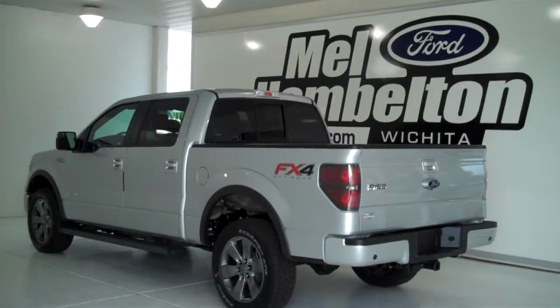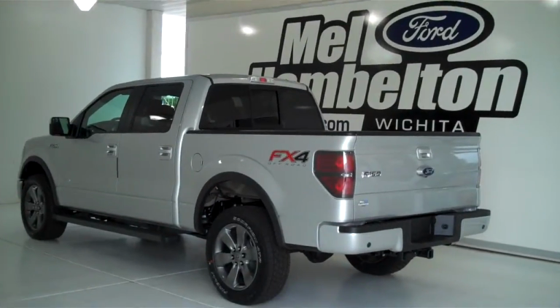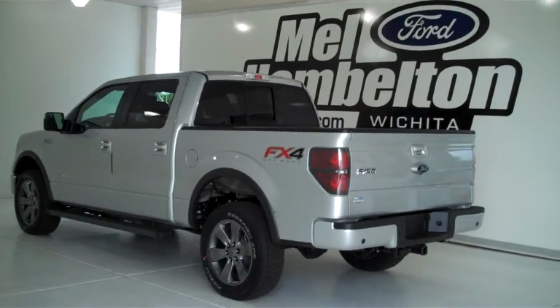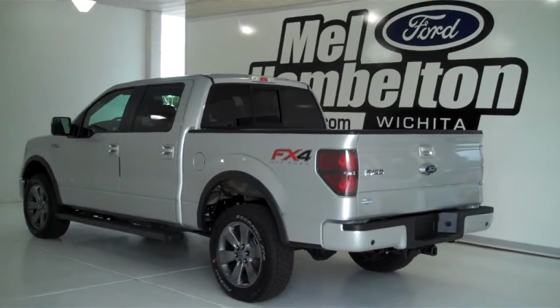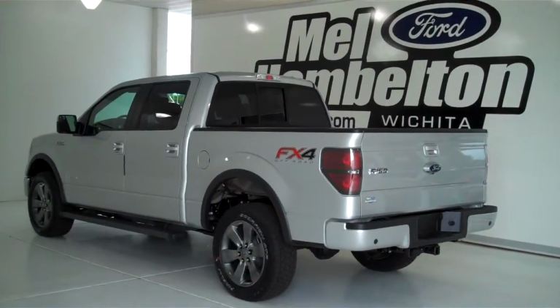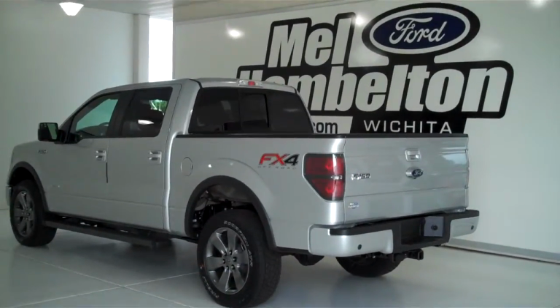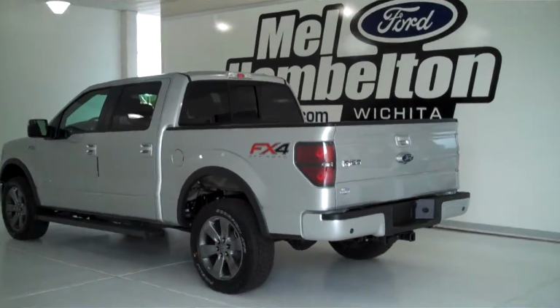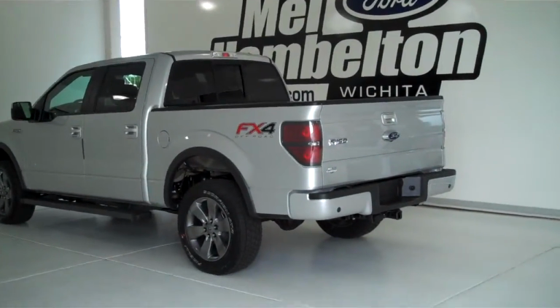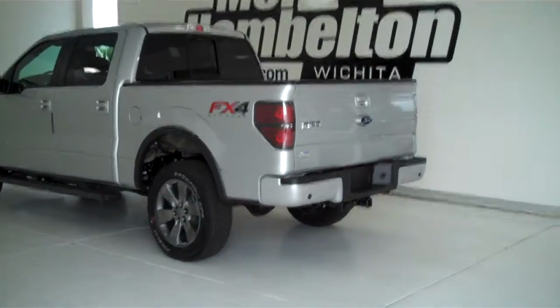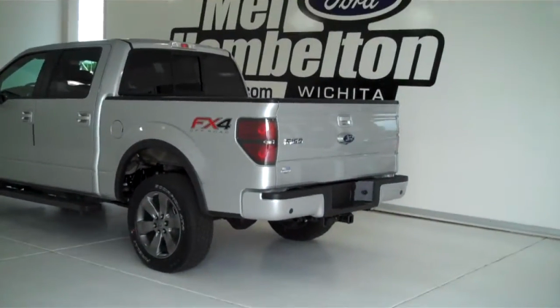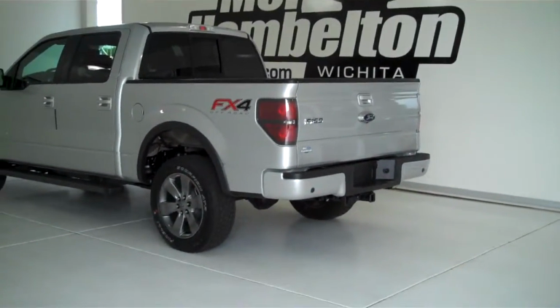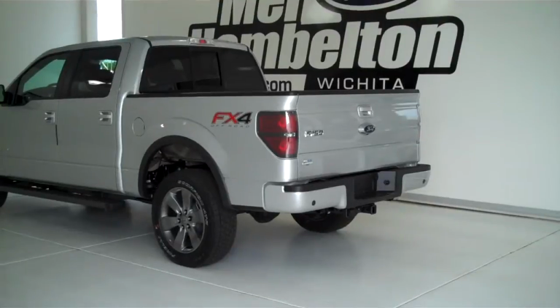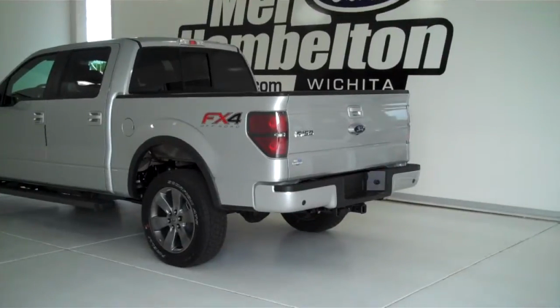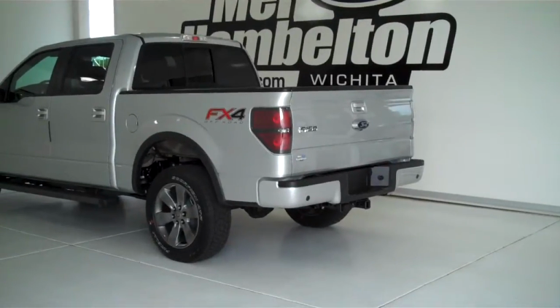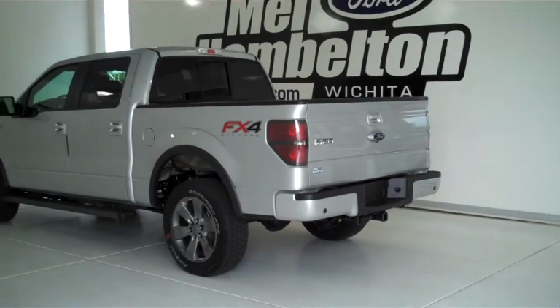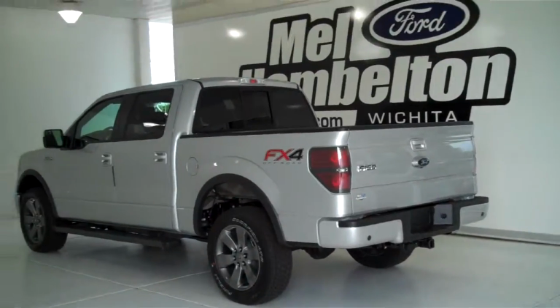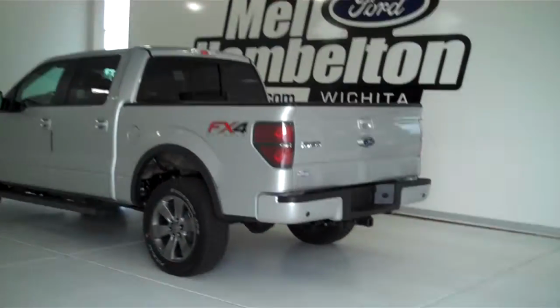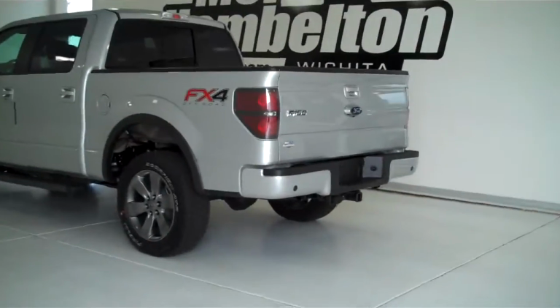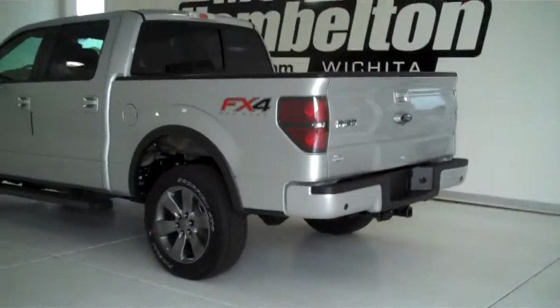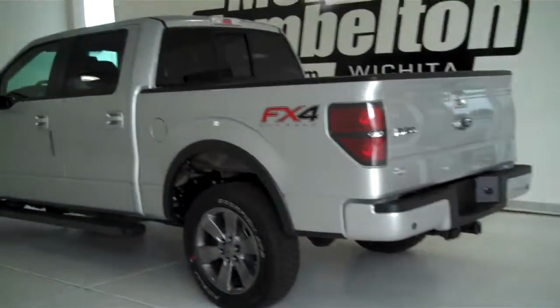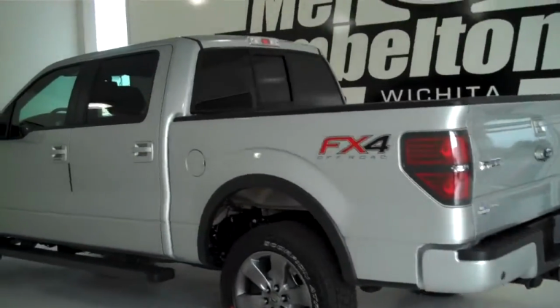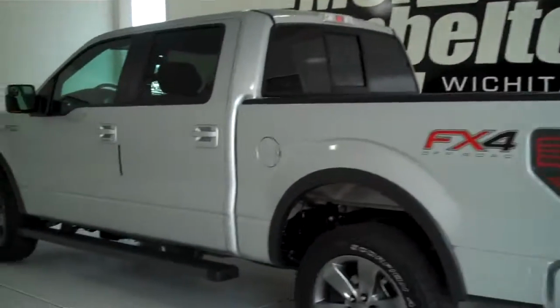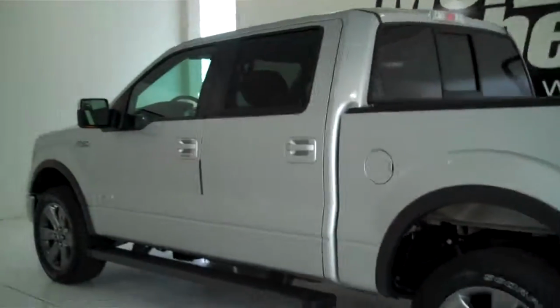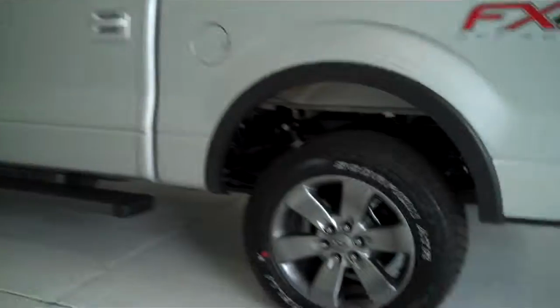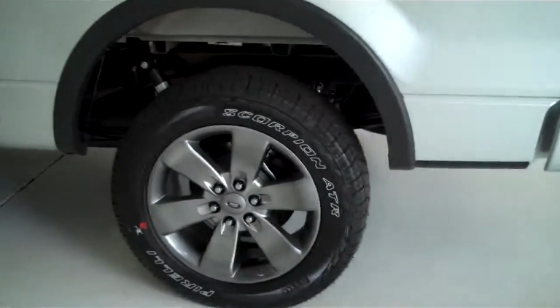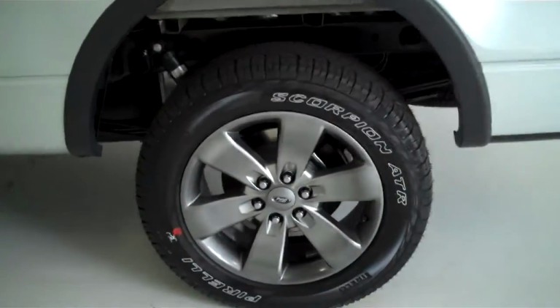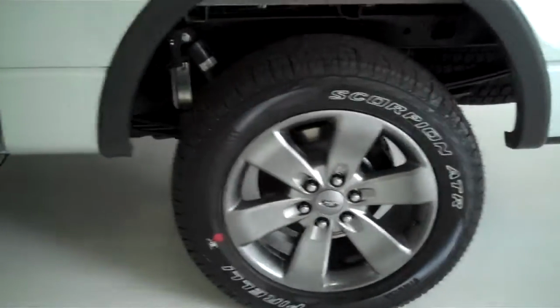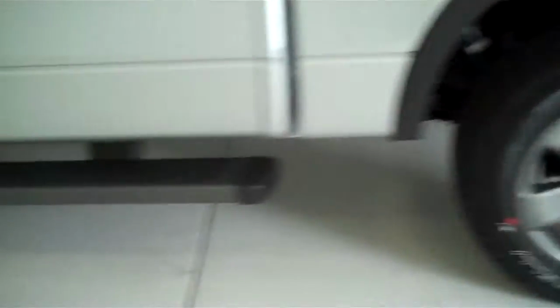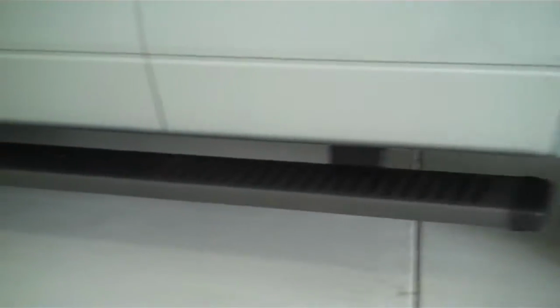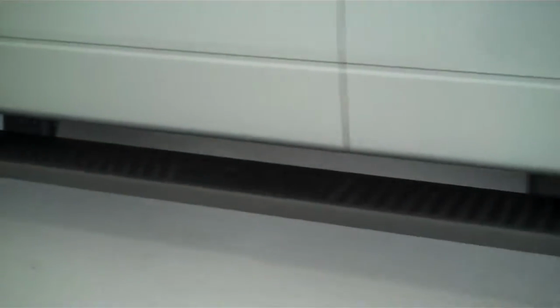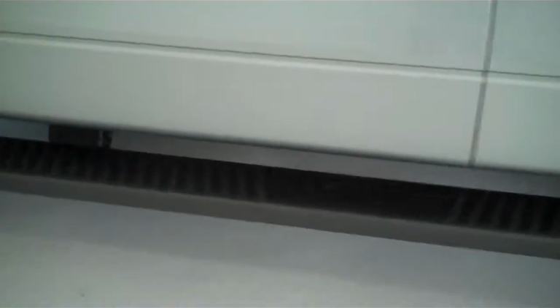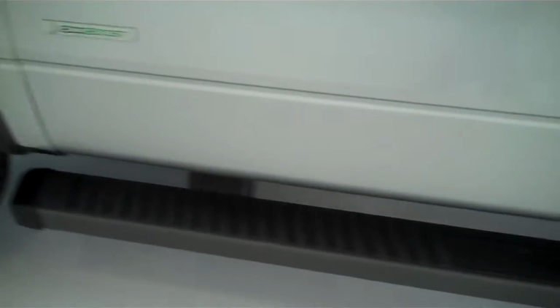133-079 is a brand new 2013 Ford F-150 FX4 crew cab. It is silver metallic in color, has the factory alloy wheels, and has the tubular running boards.